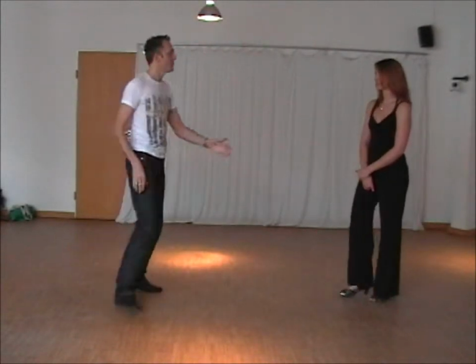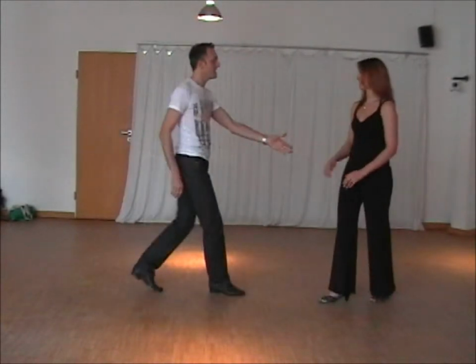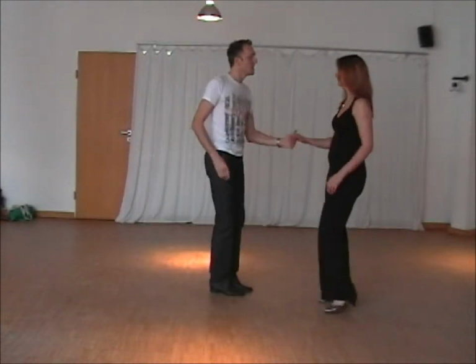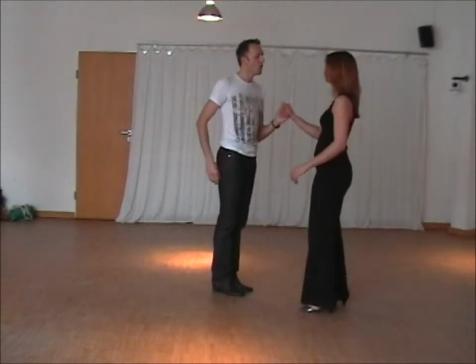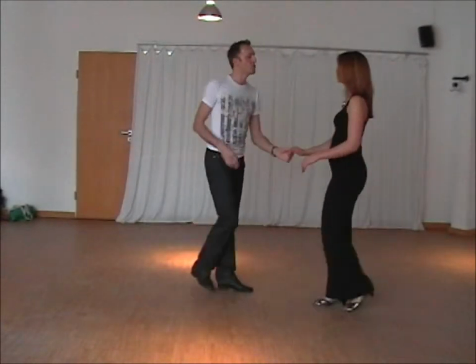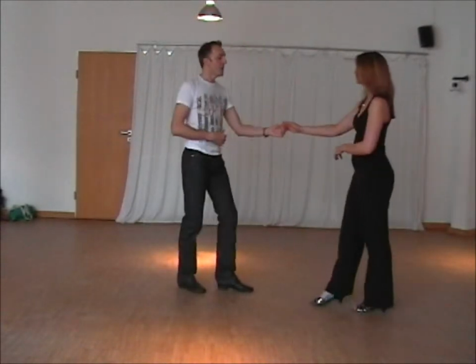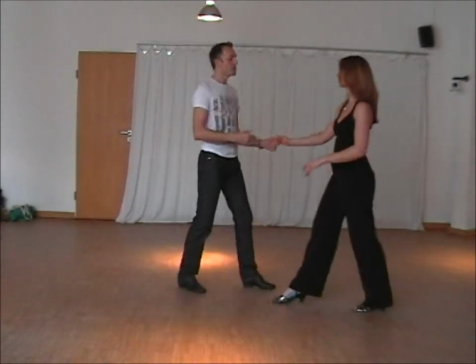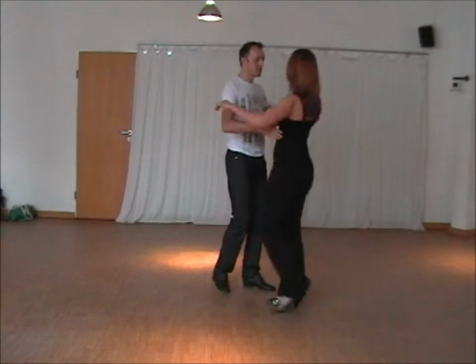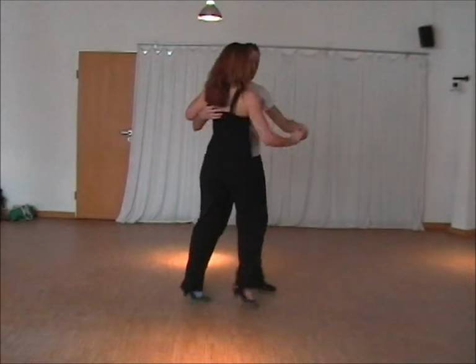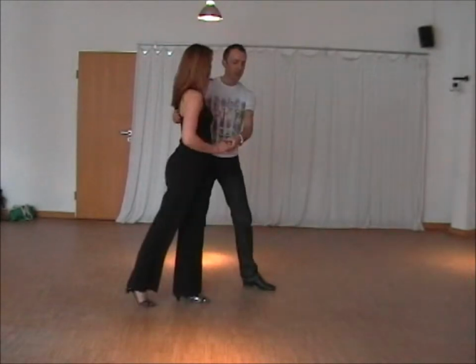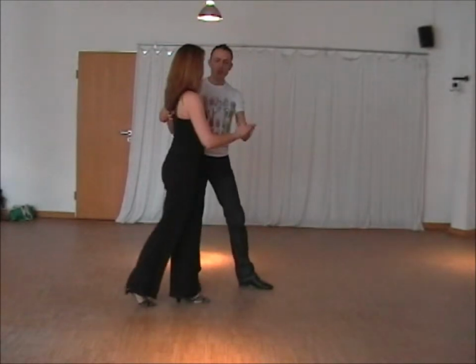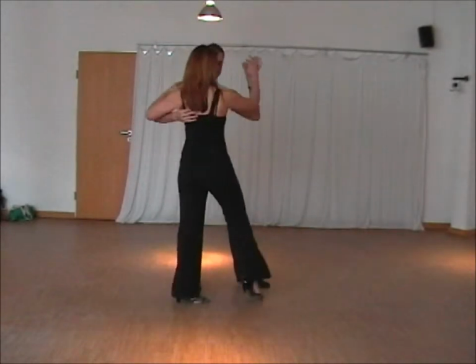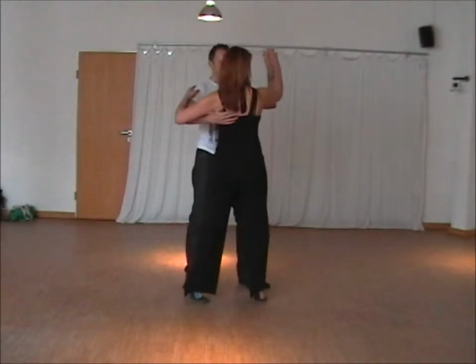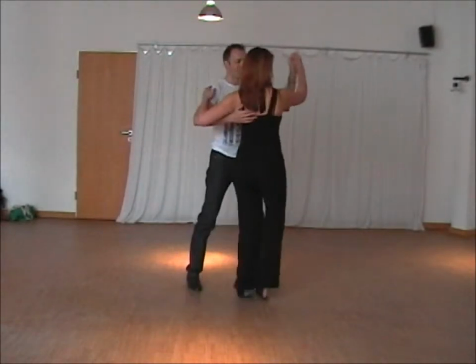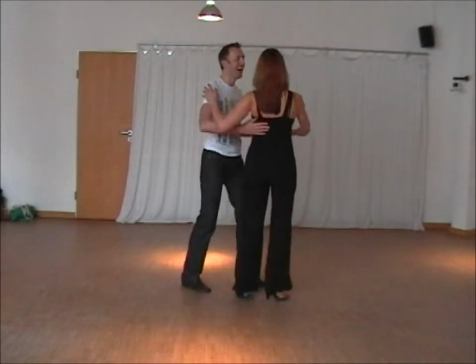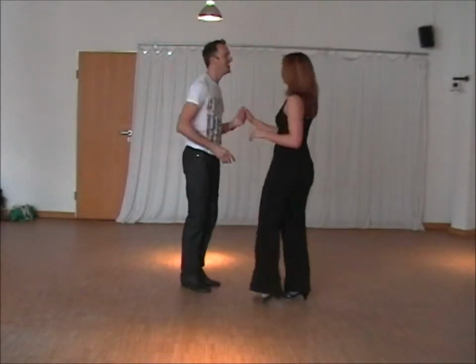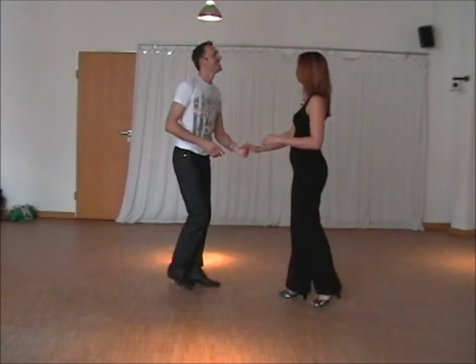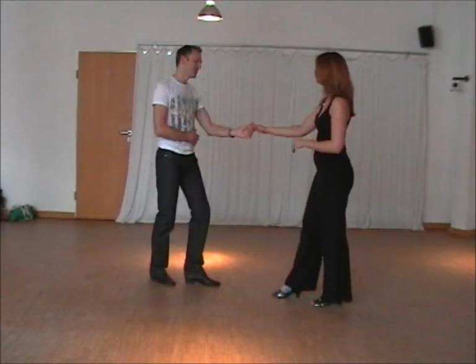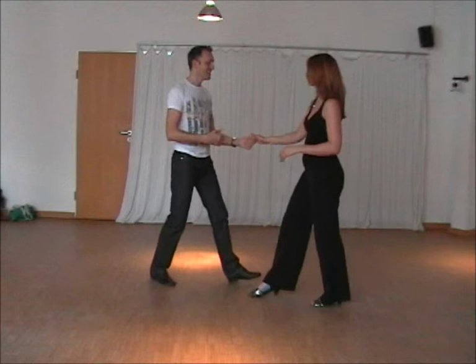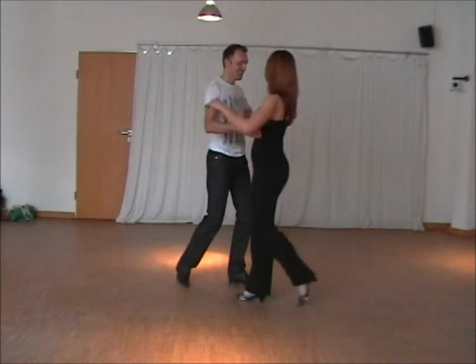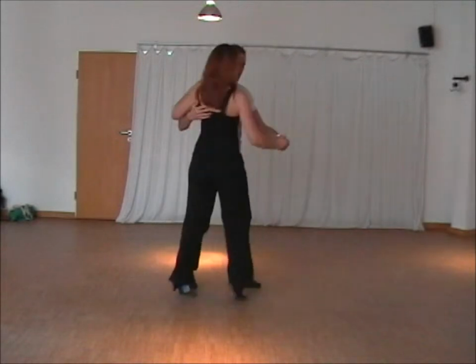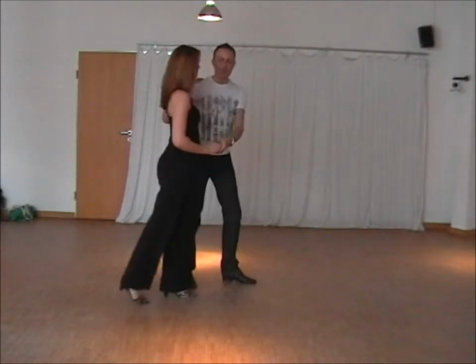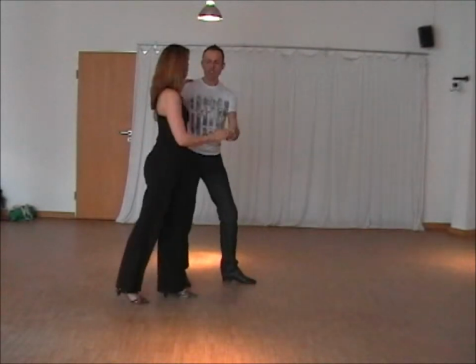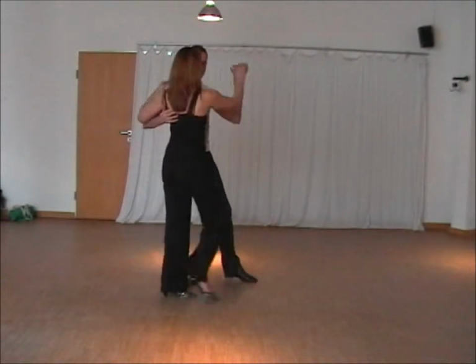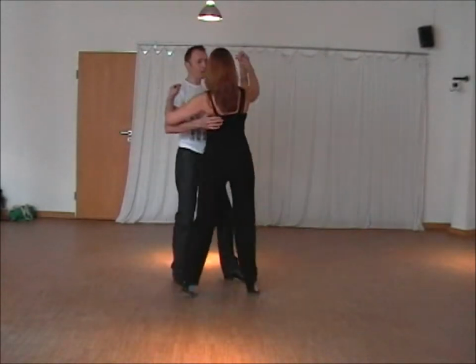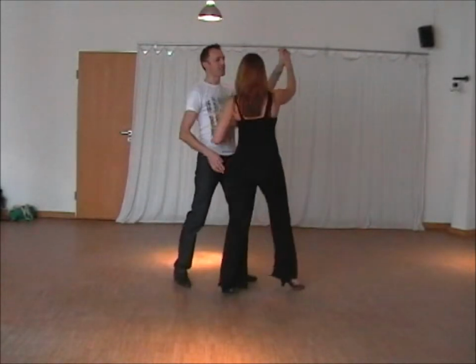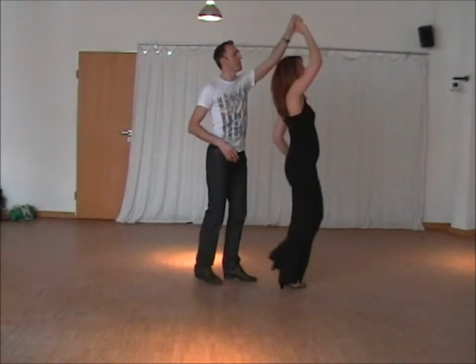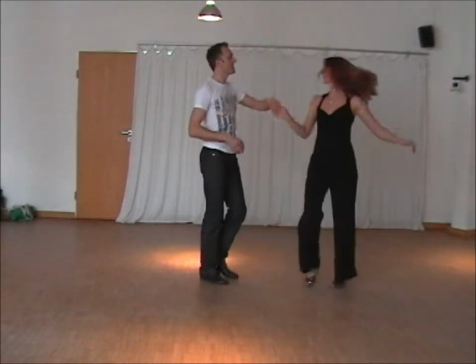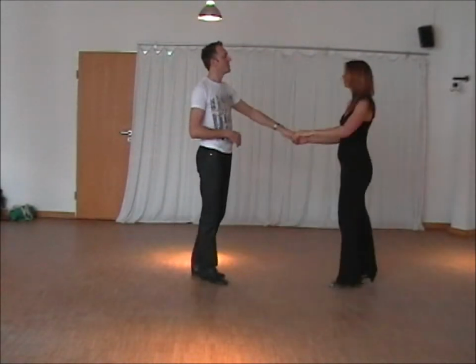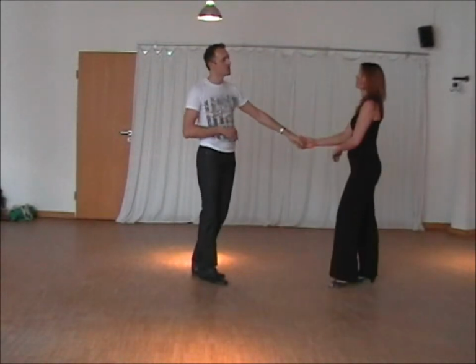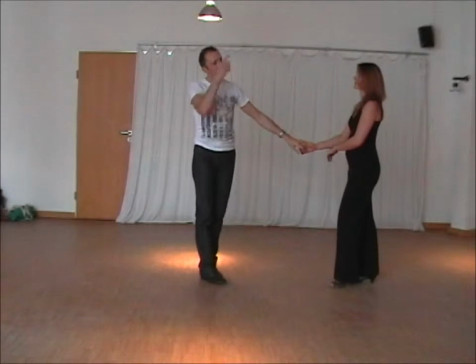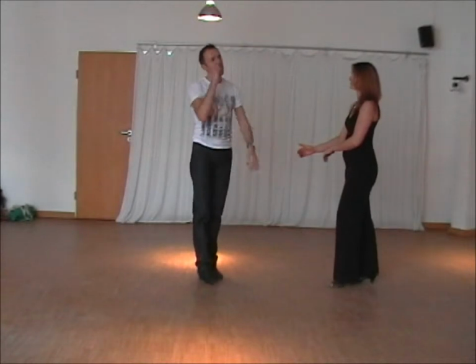For the lady, on the first move, the triple step comes on the facing. Face the bonnet, triple step, under and back — so just before you turn.